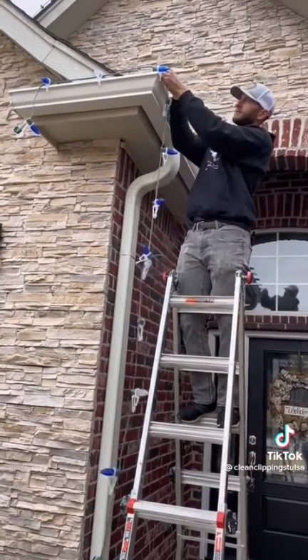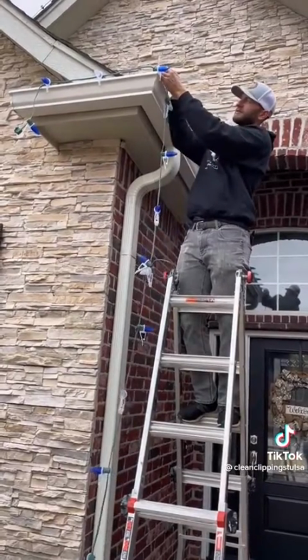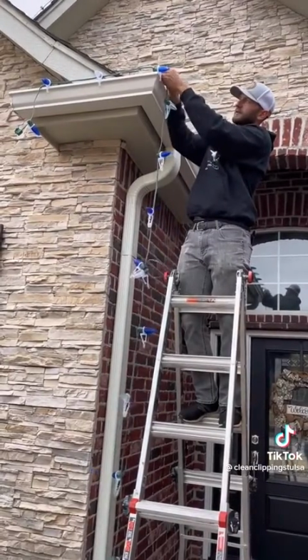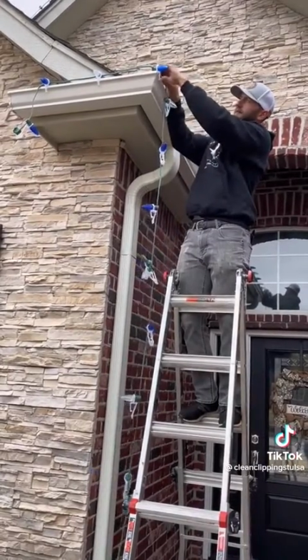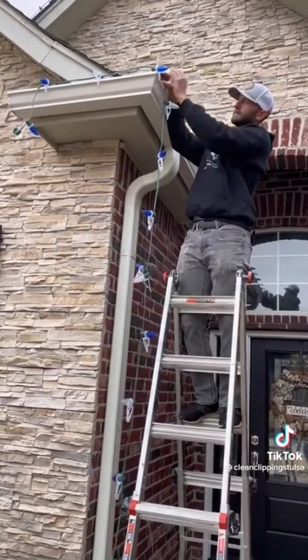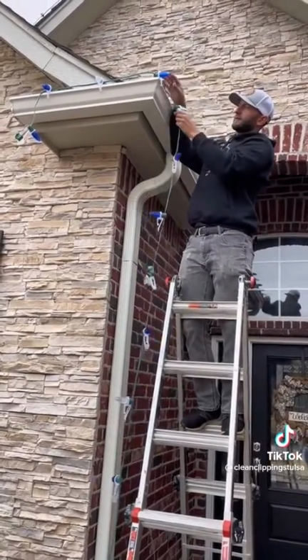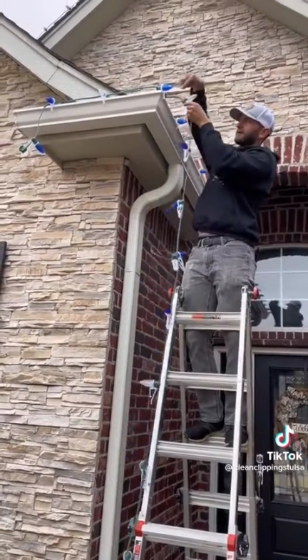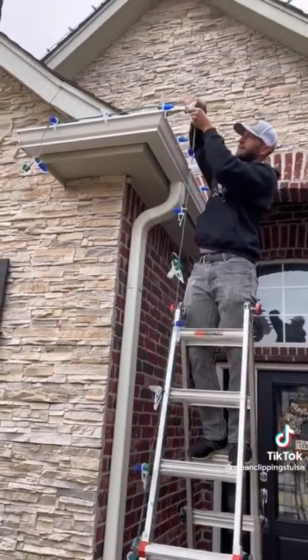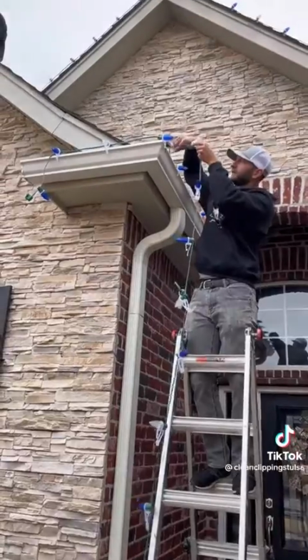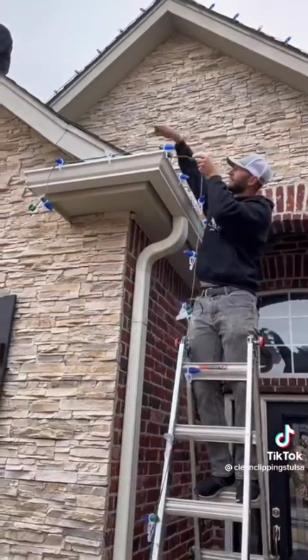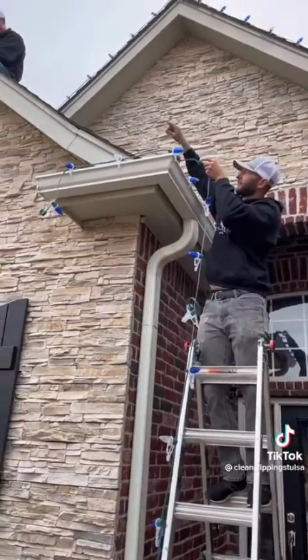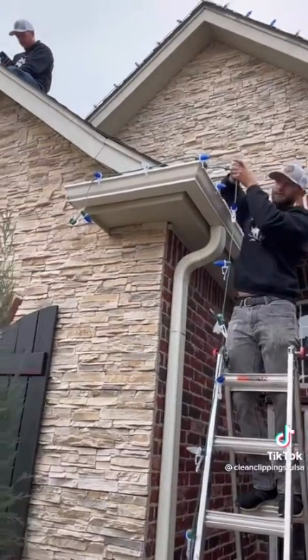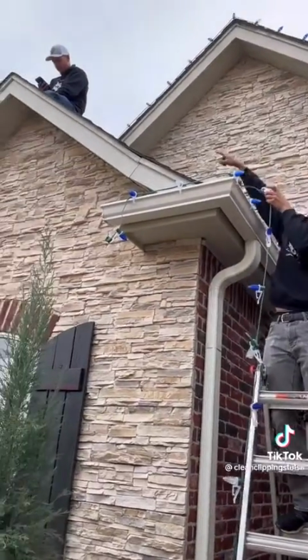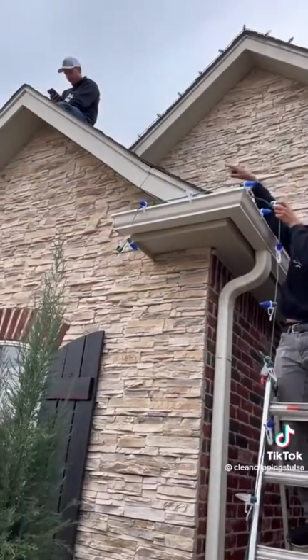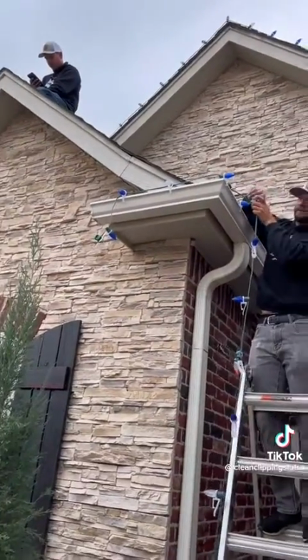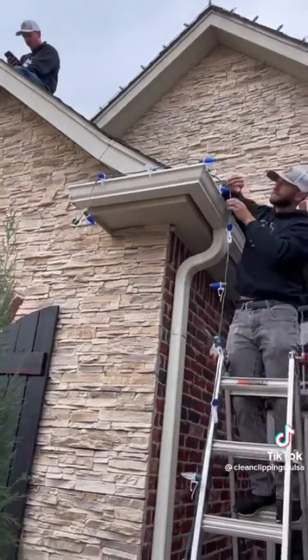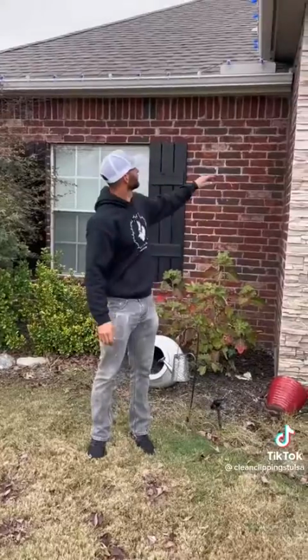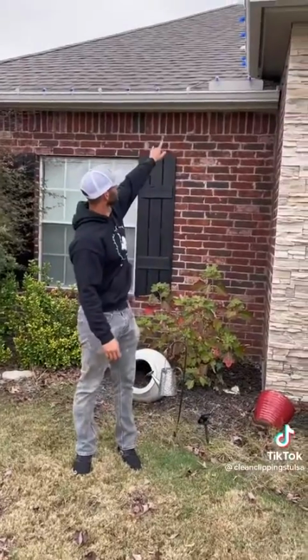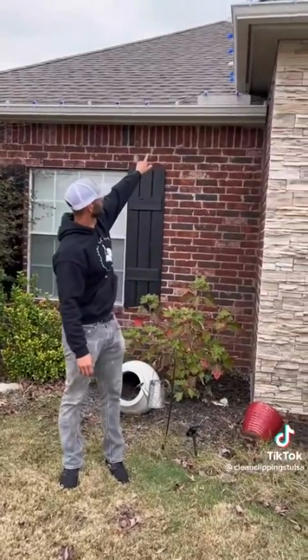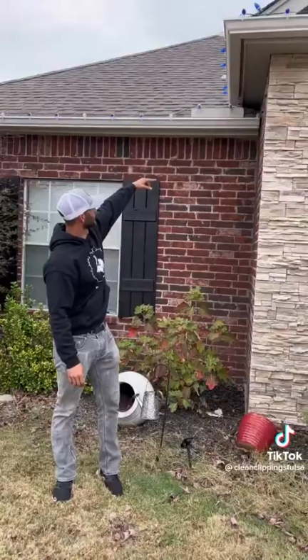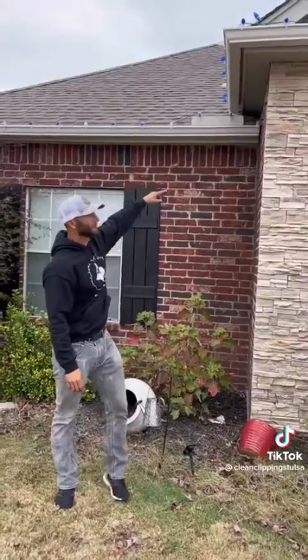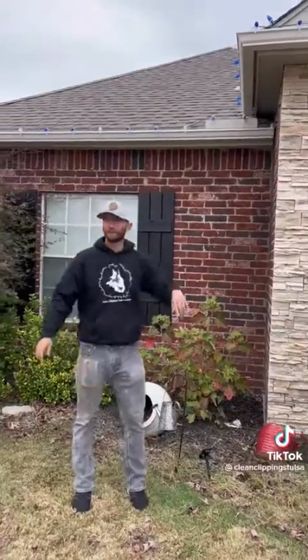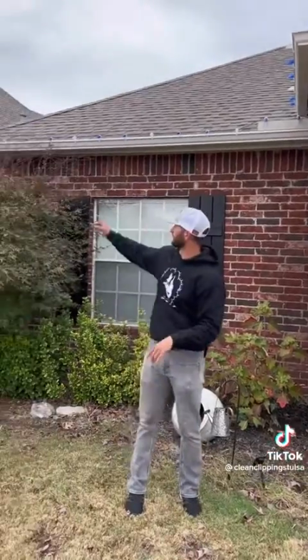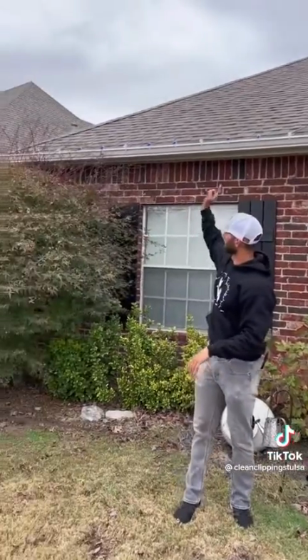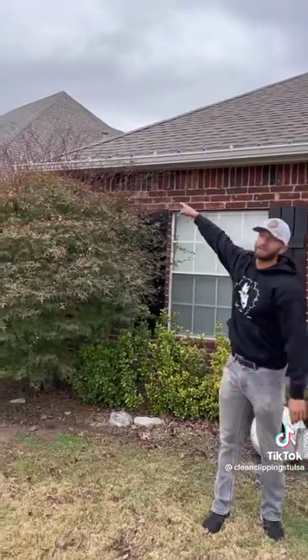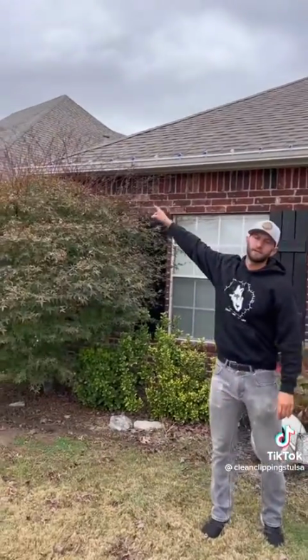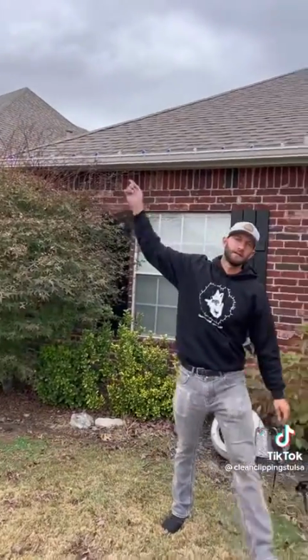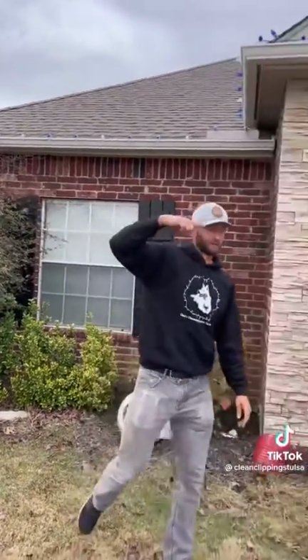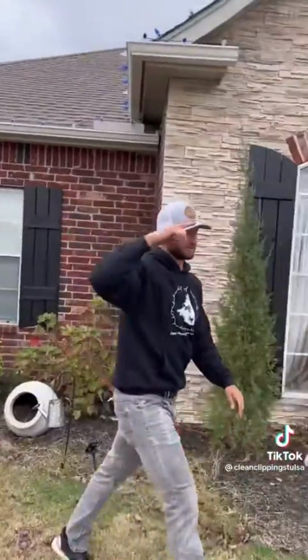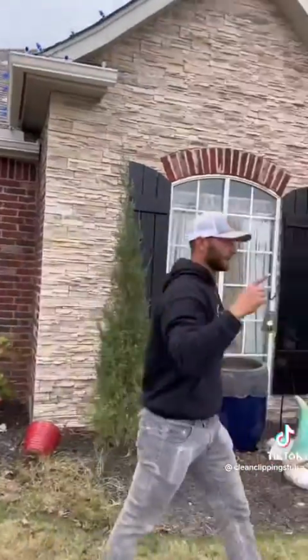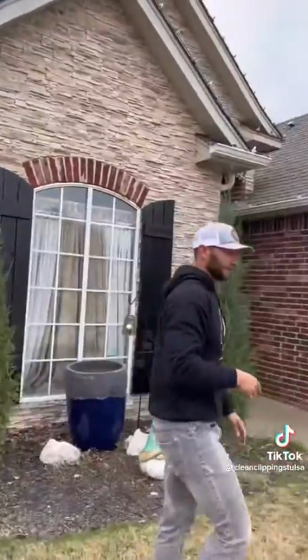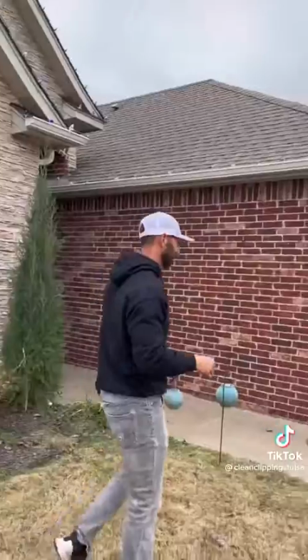We can plug this in right here and then run up another line that way. We'll start at the peak and work back down. We did one more little extension here, put a female at the end over here, and then we're plugged in up in the eave.